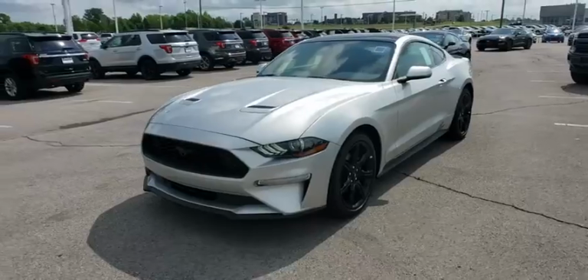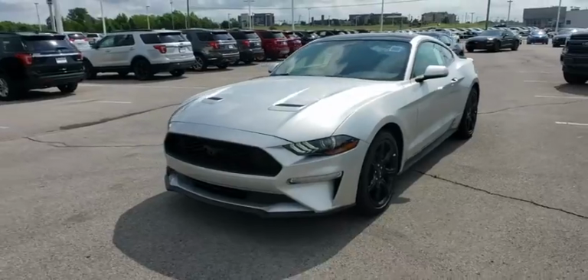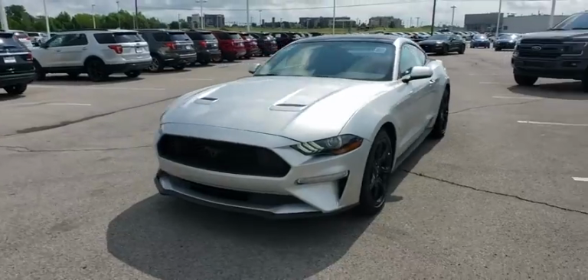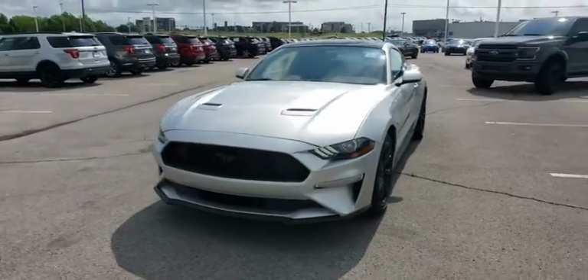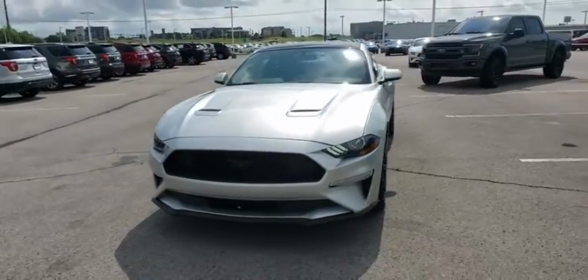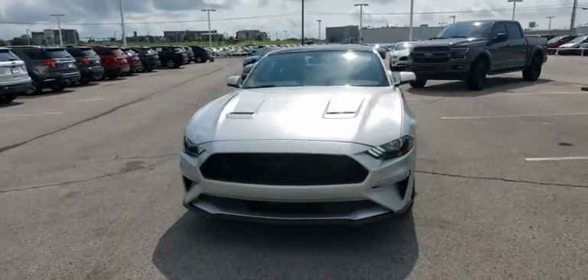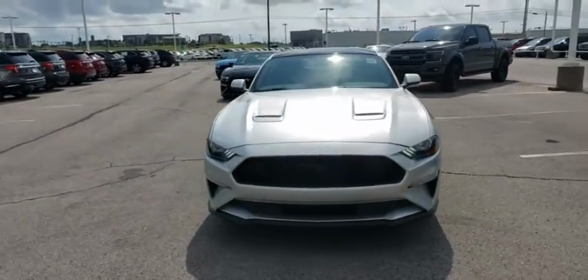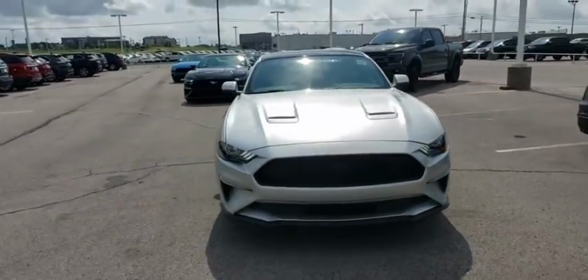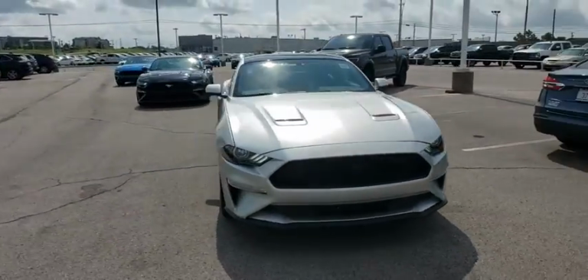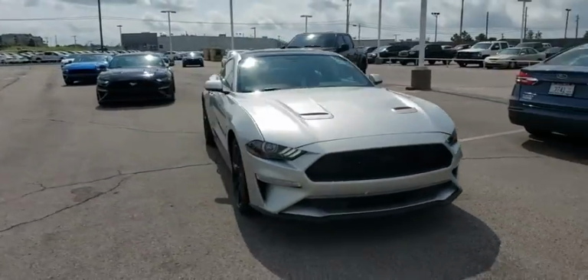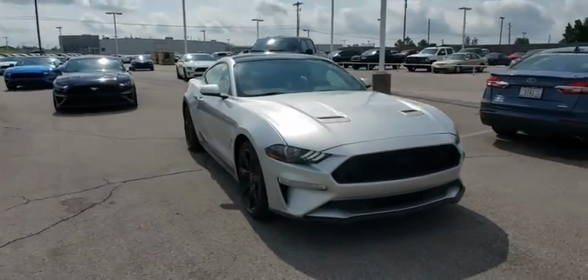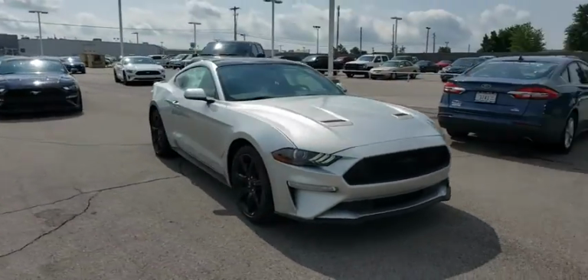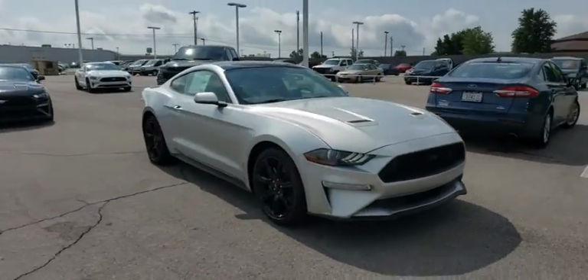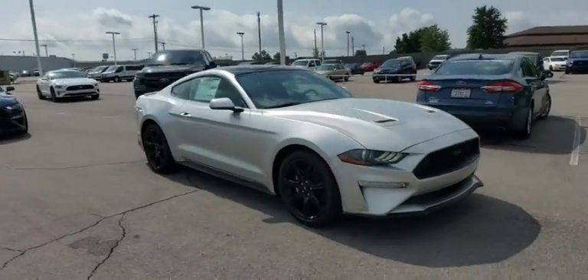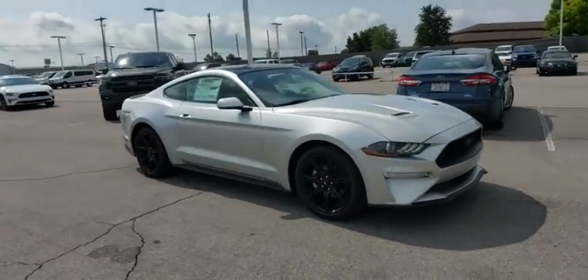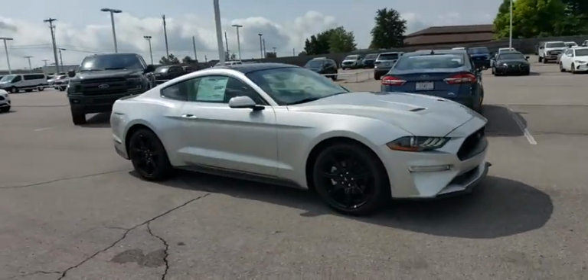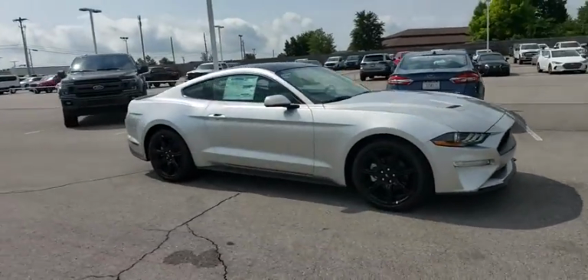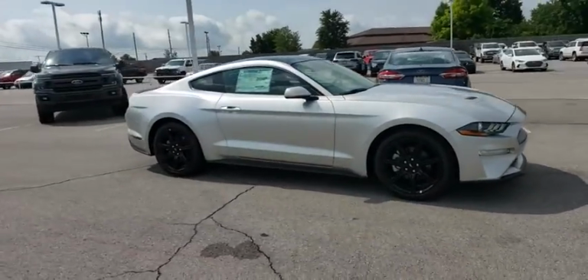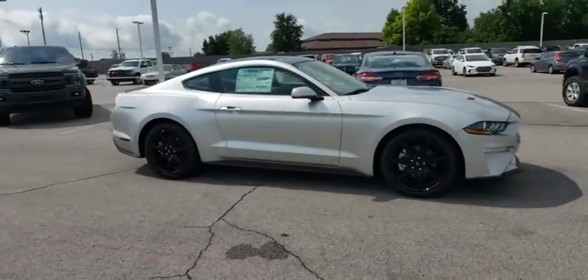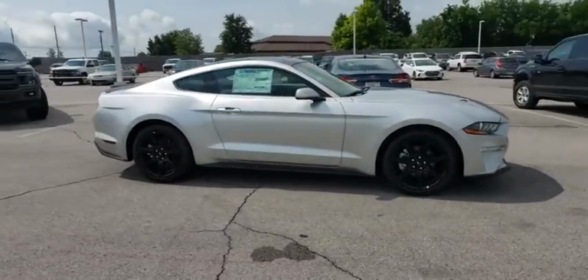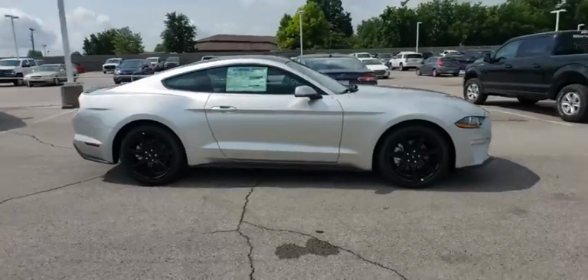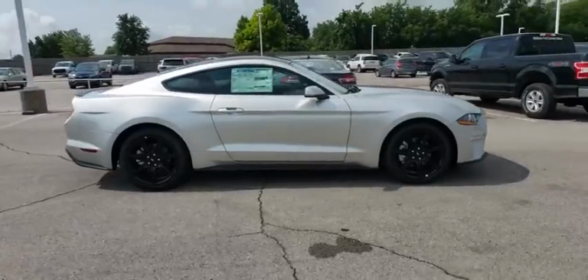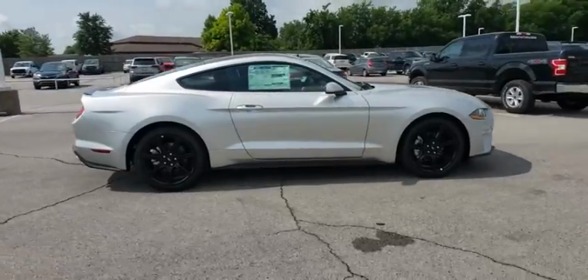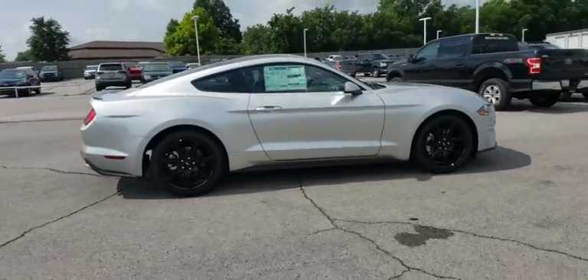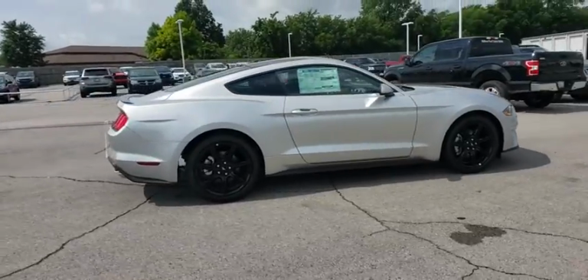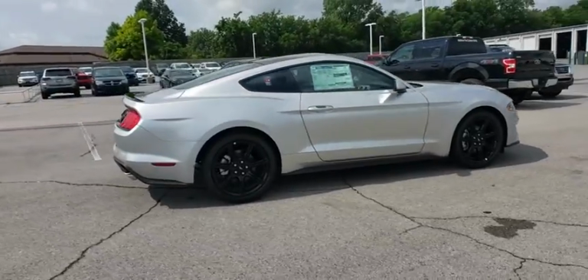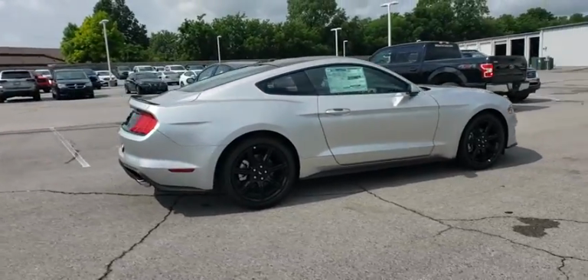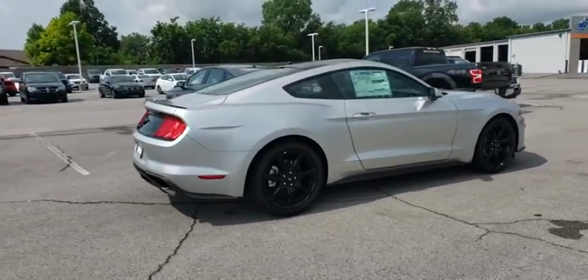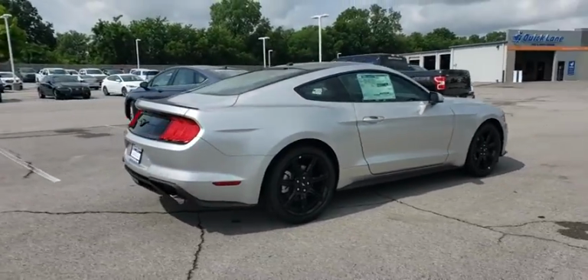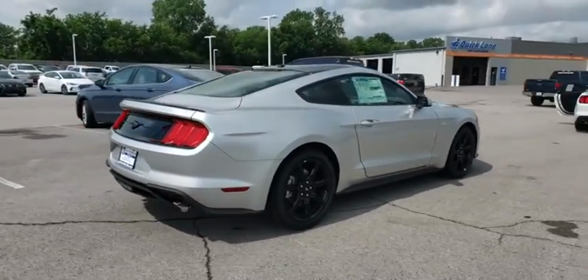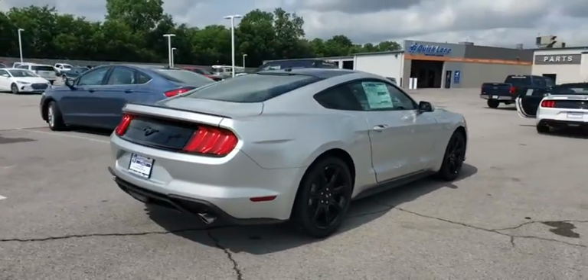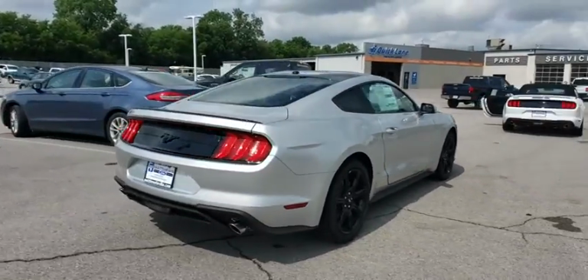2019 Ford Mustang. The Mustang is race worthy and ready for the track. Here are some of this vehicle's great options.